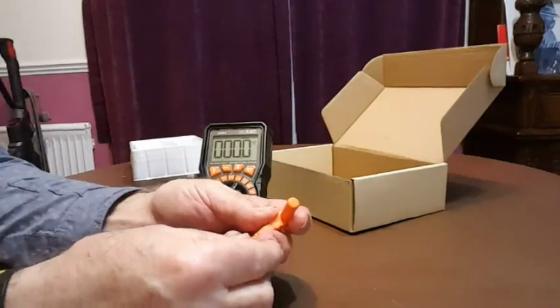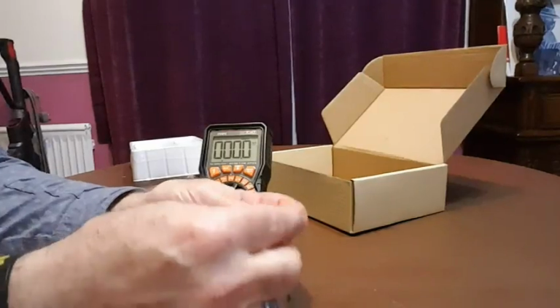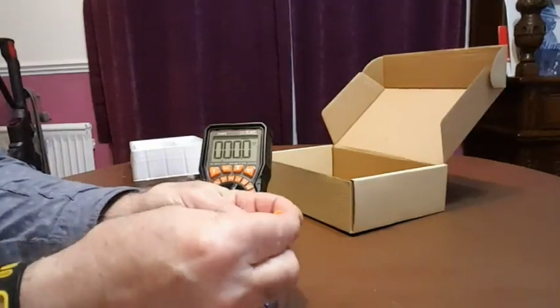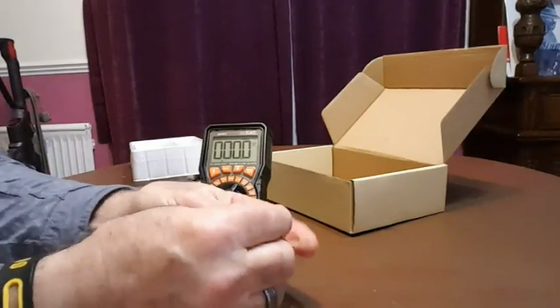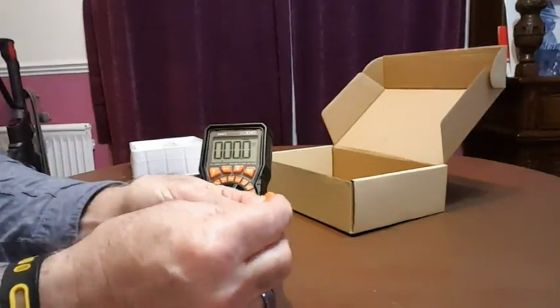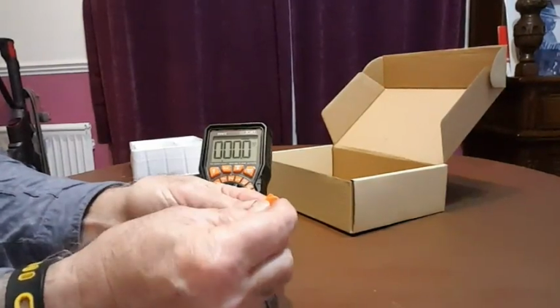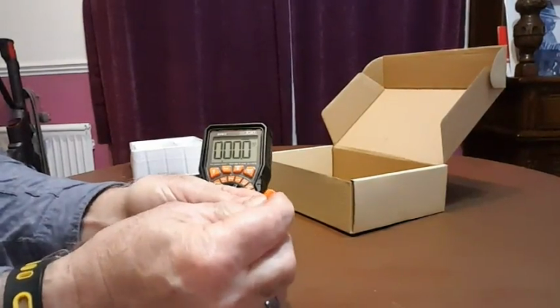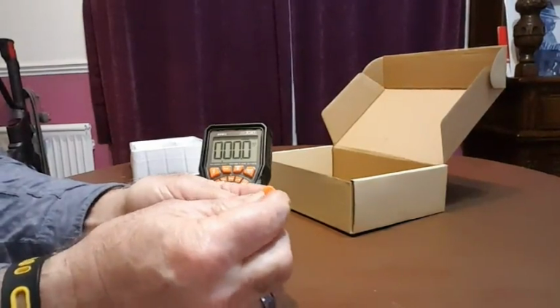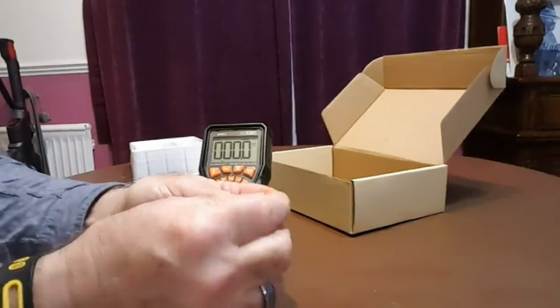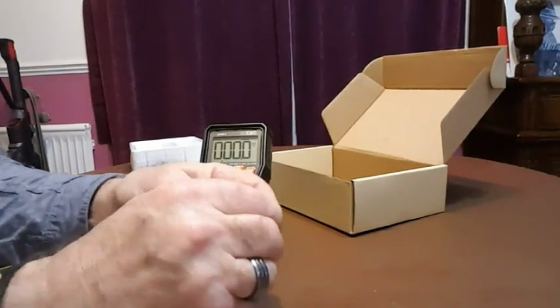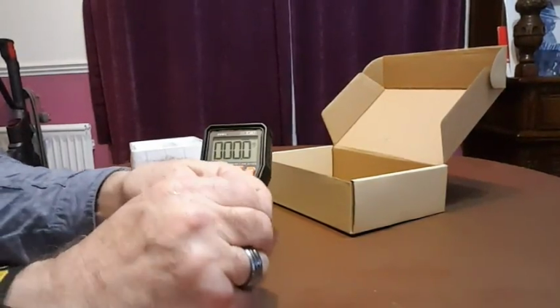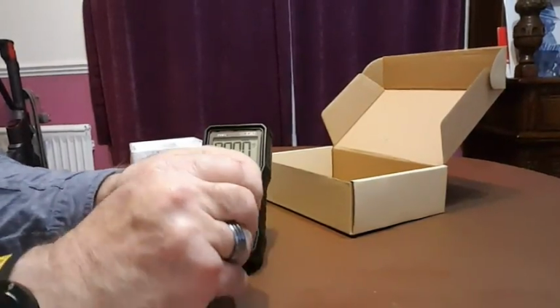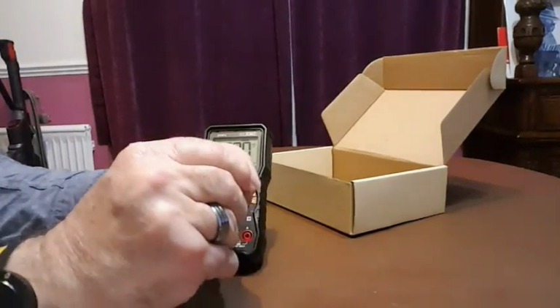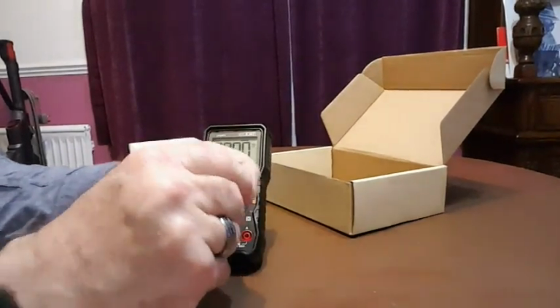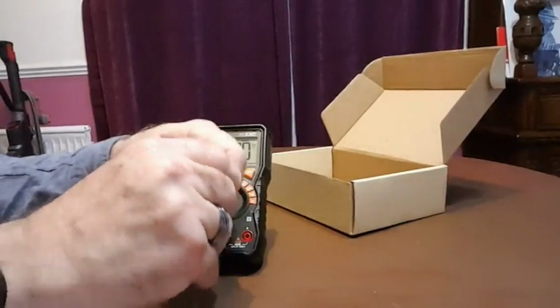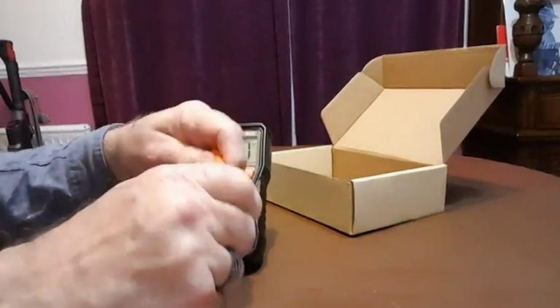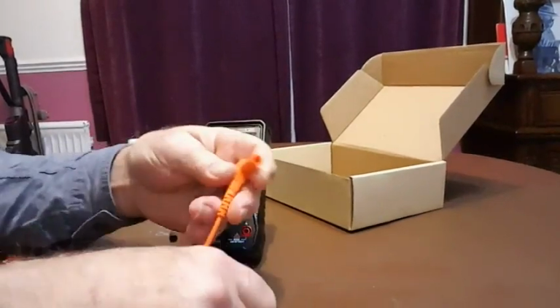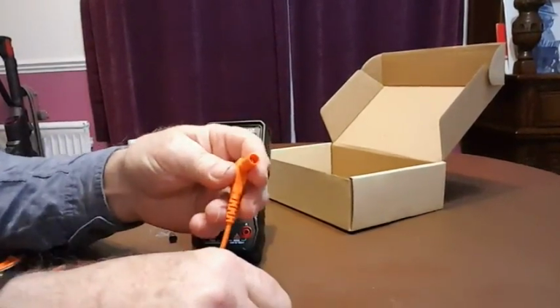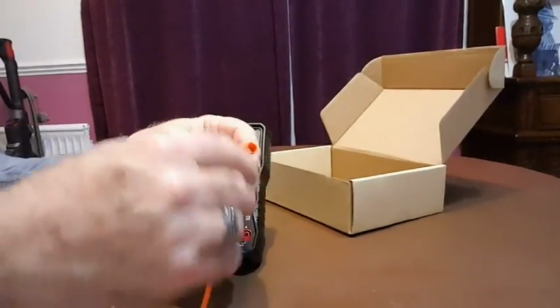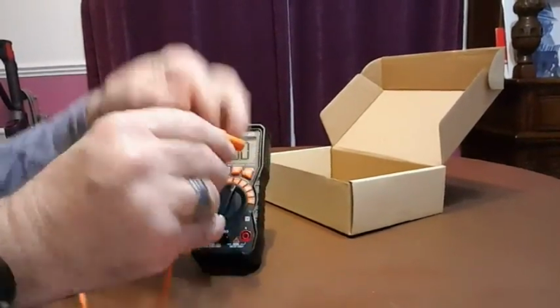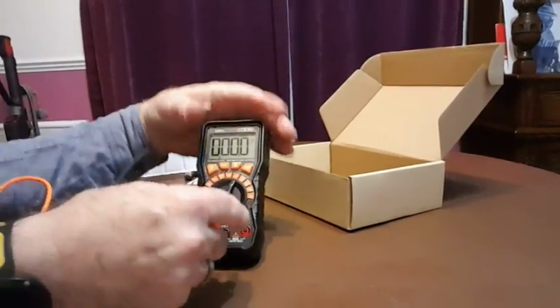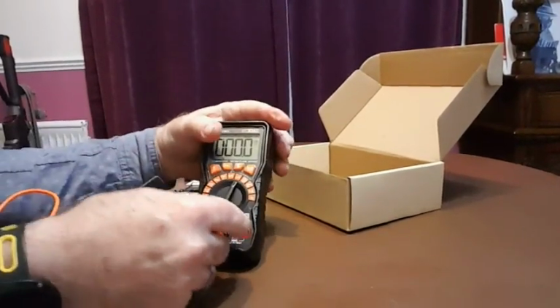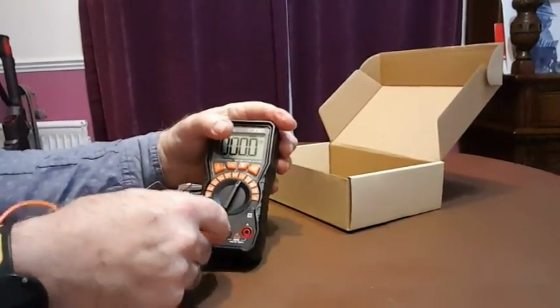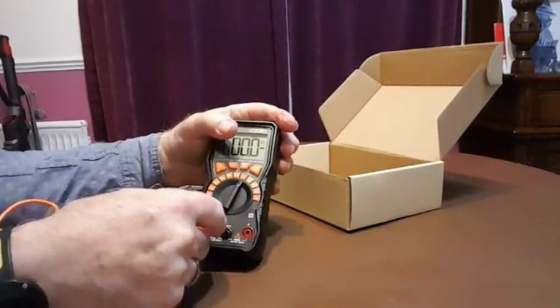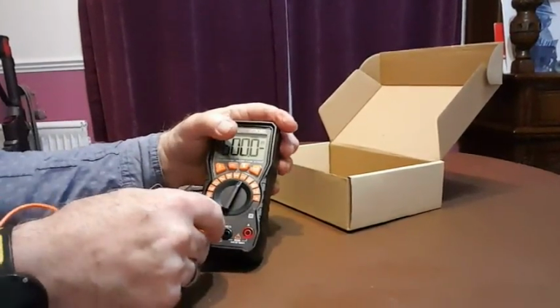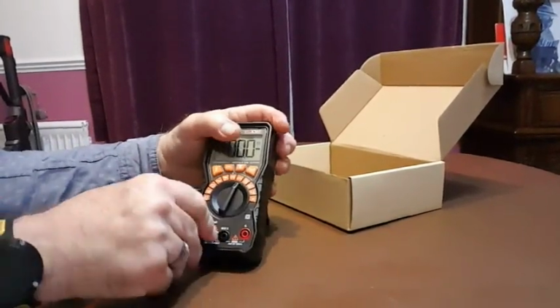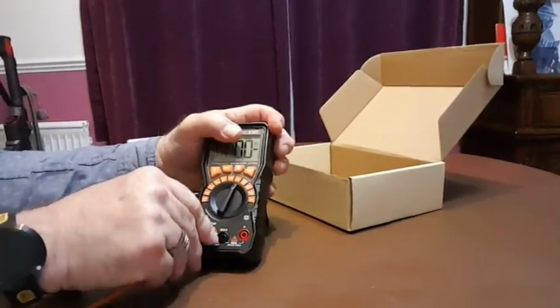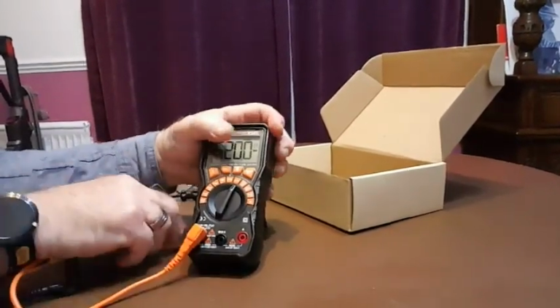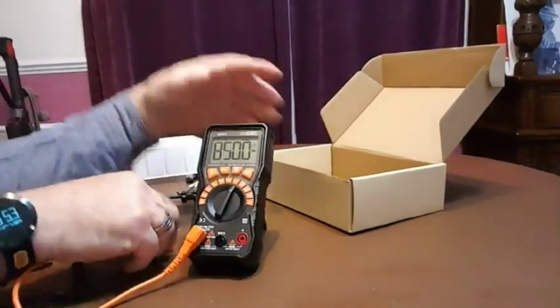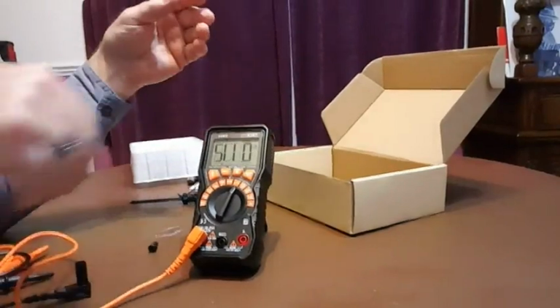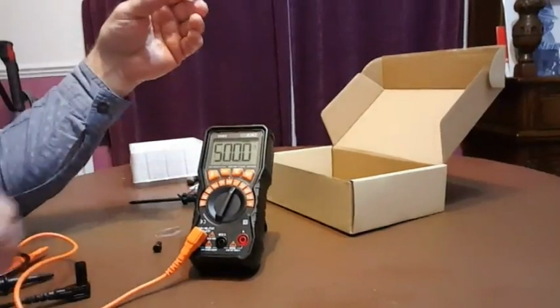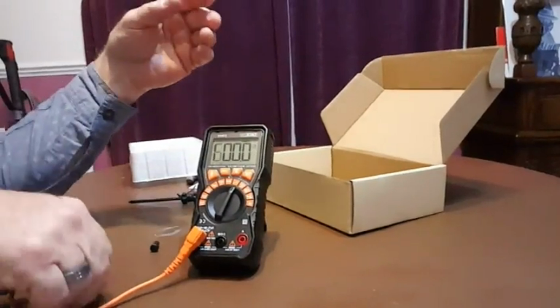And here's the leads again. You pull the dust plugs out of the end of the bit that plugs into the multimeter and plug it into the multimeter like that. And the black one's already ready to go so I'll just plug that straight in.